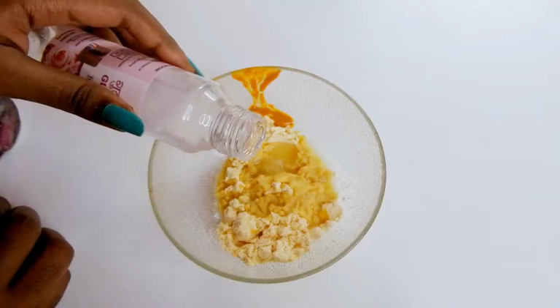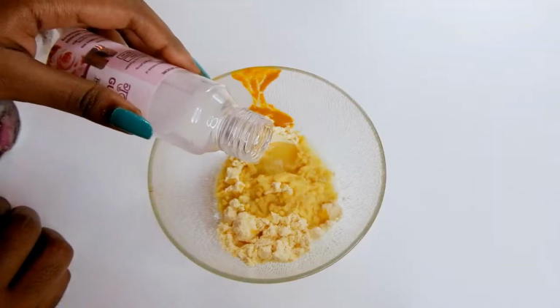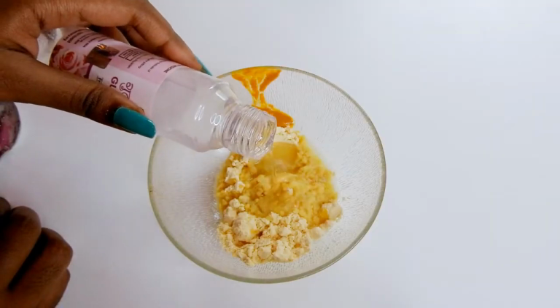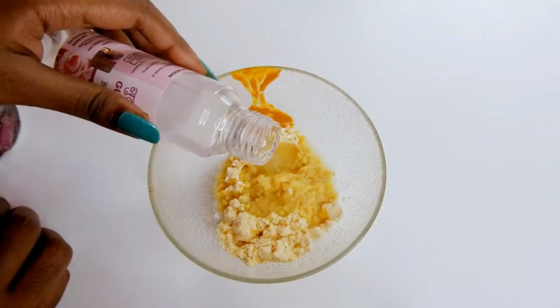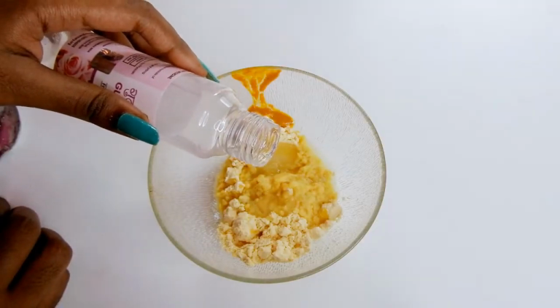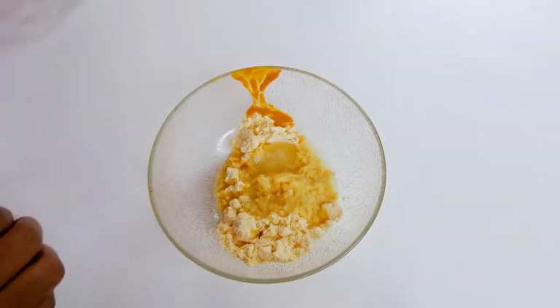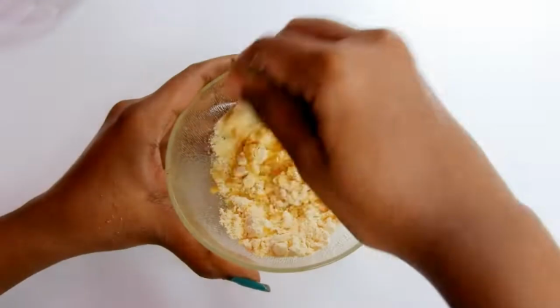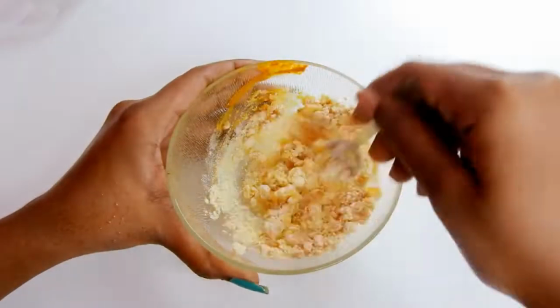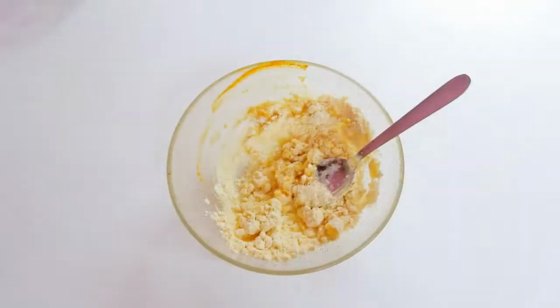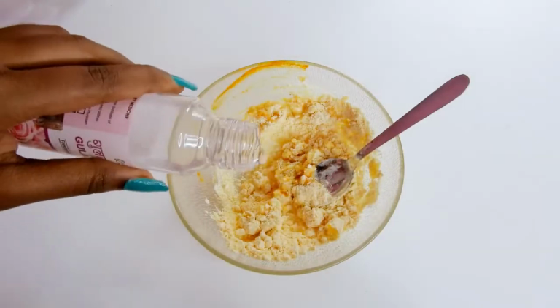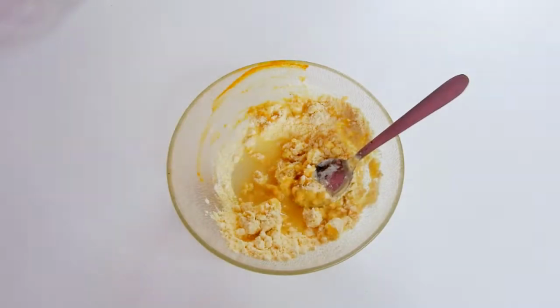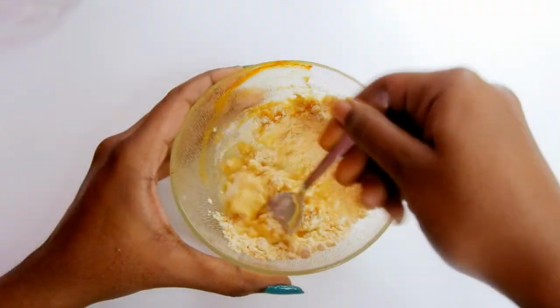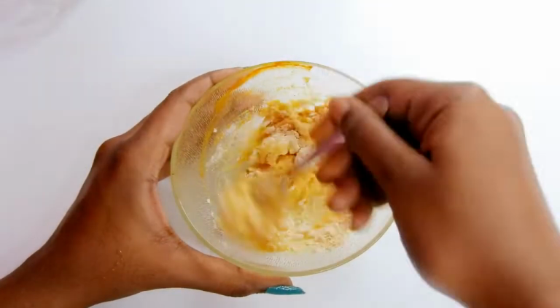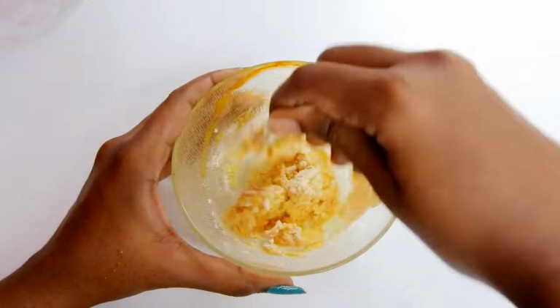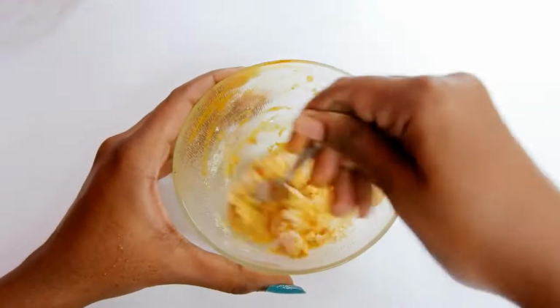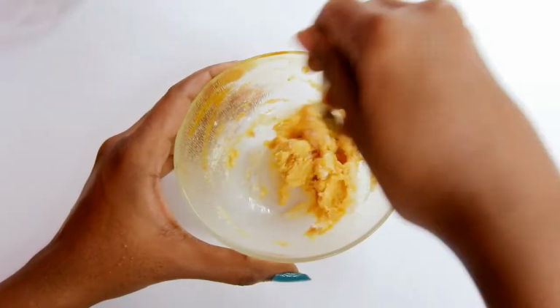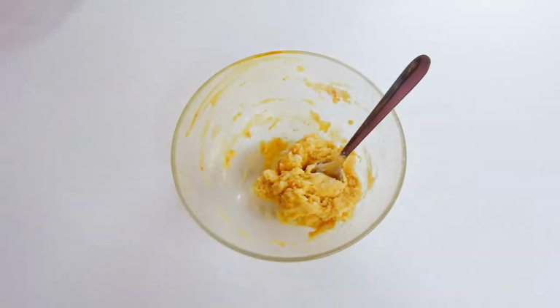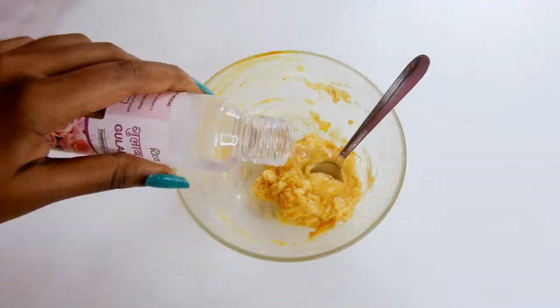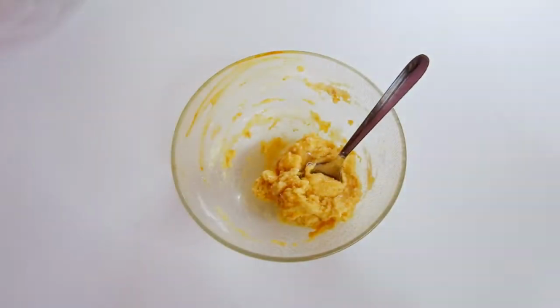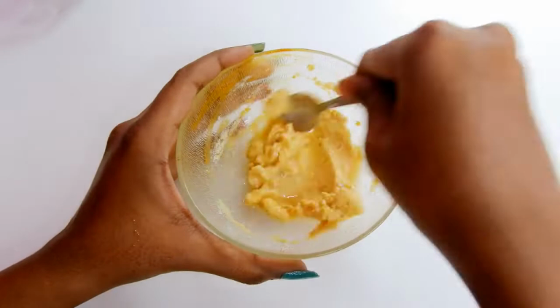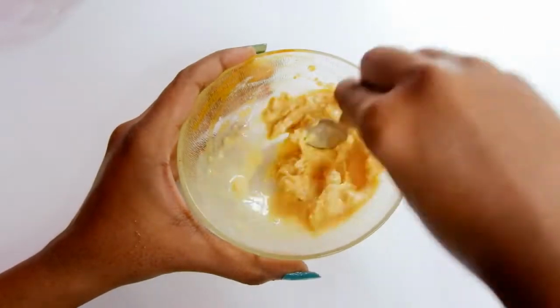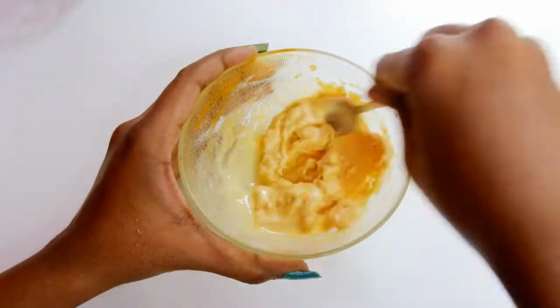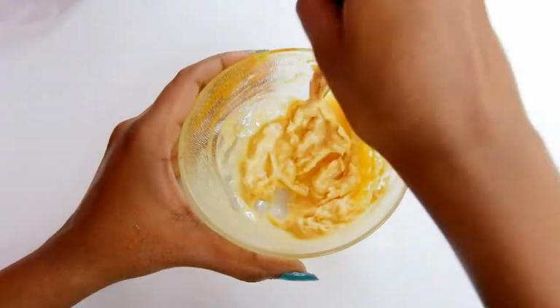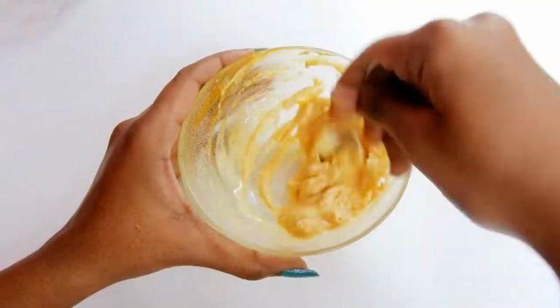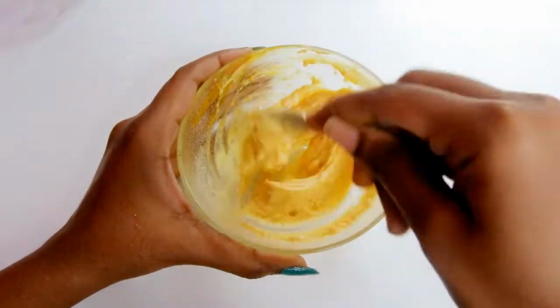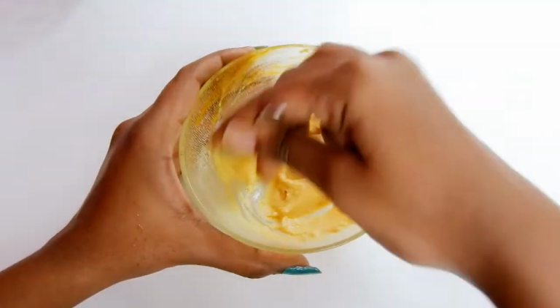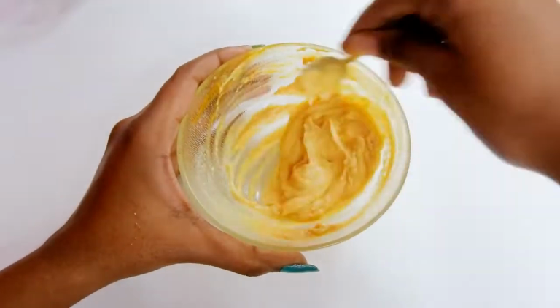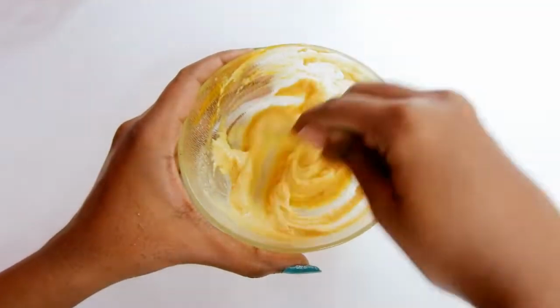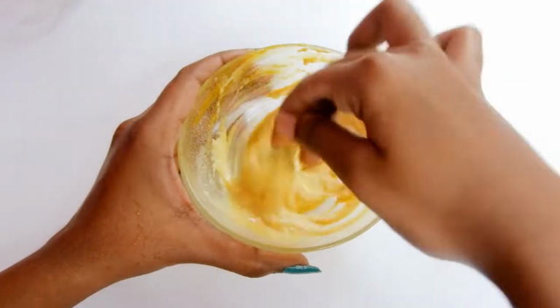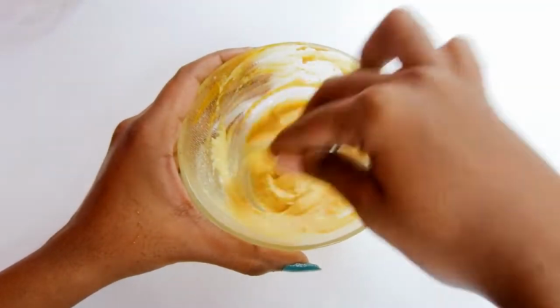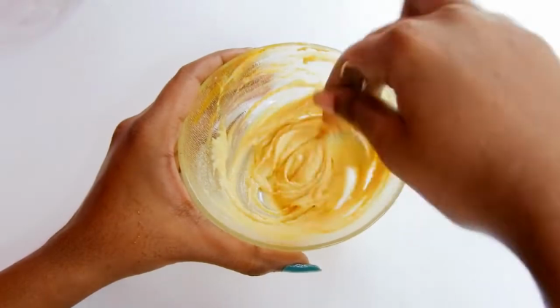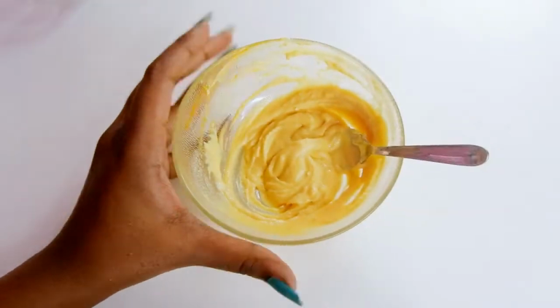I am adding rose water to the pack — add little by little to make it a paste. Please don't make it too liquidy; the consistency should be not too thick and not too thin. Rose water naturally hydrates the skin, soothes it from irritation, and can help to prevent fine lines and wrinkles.